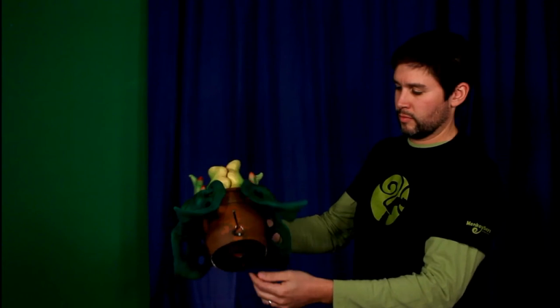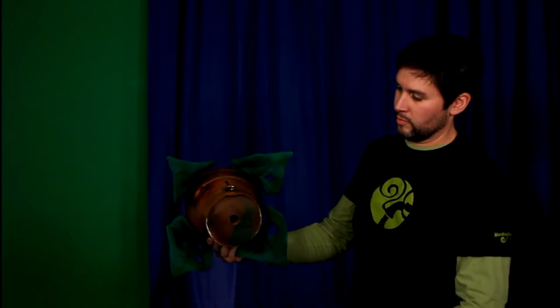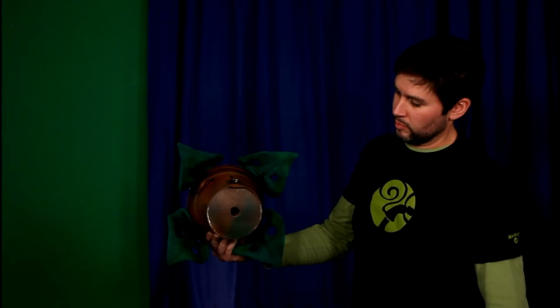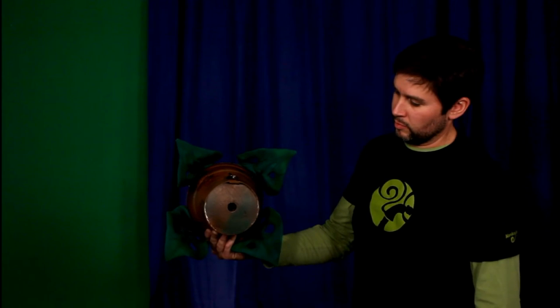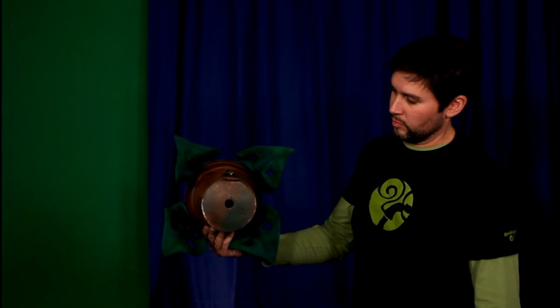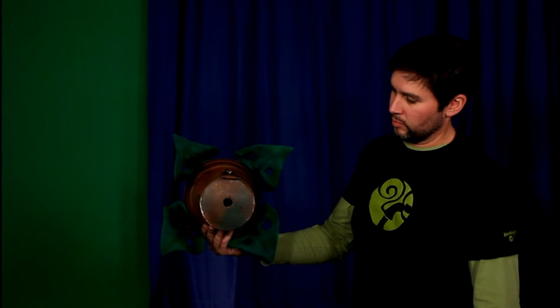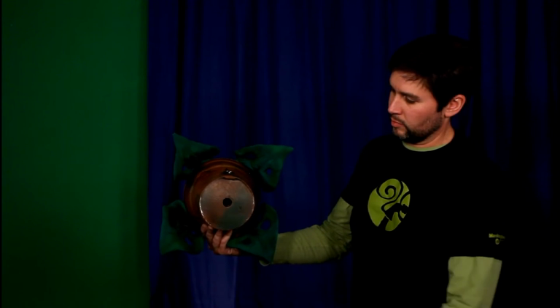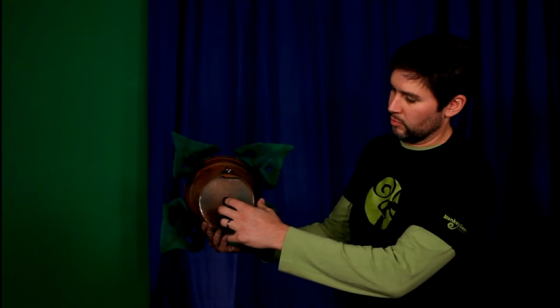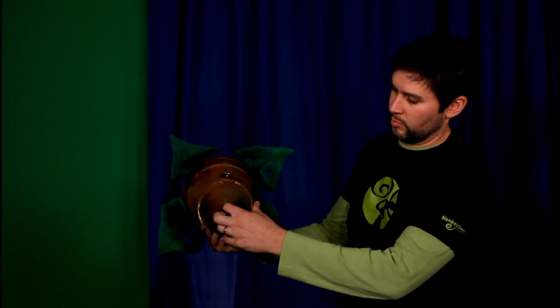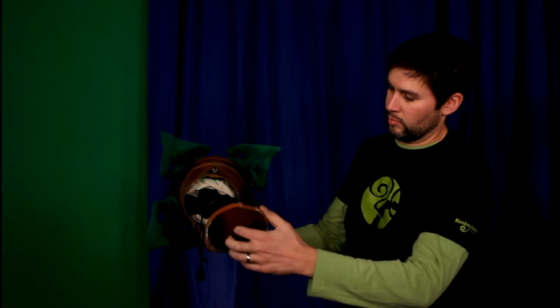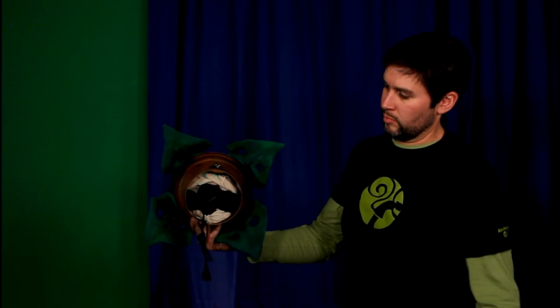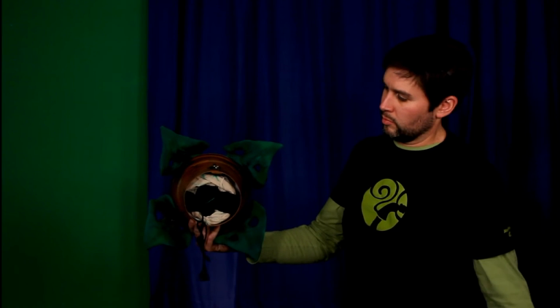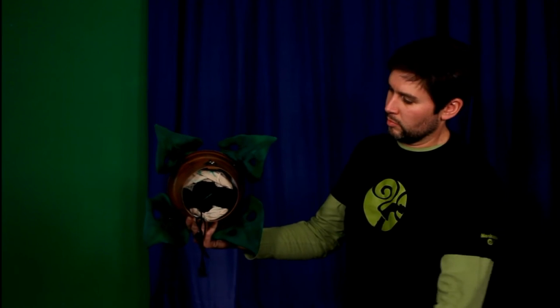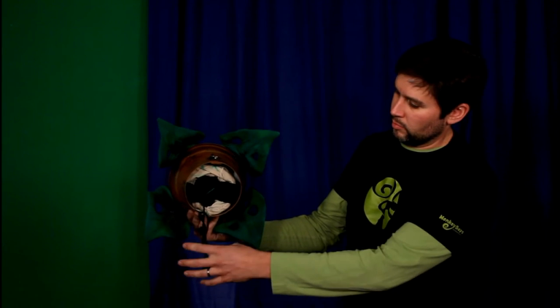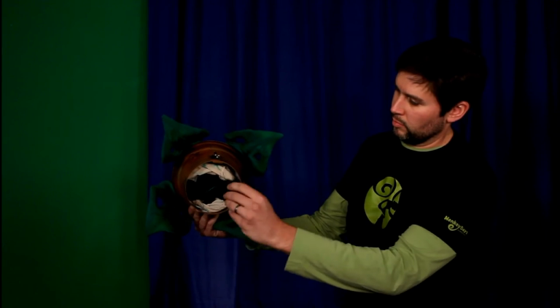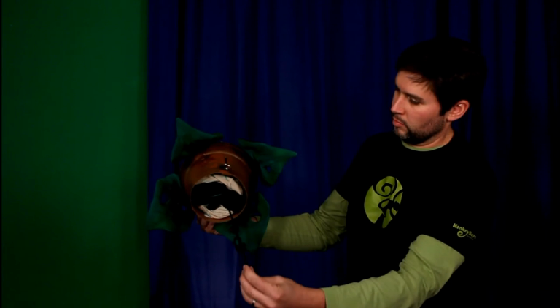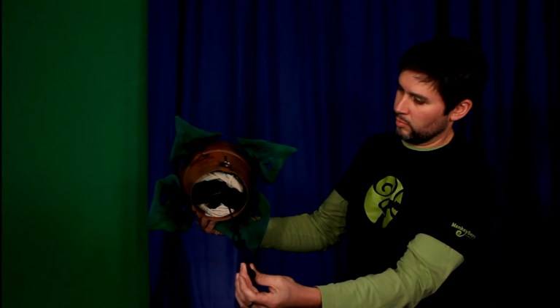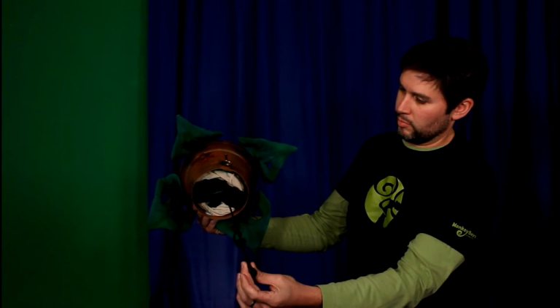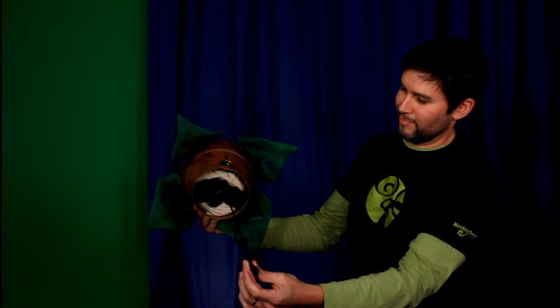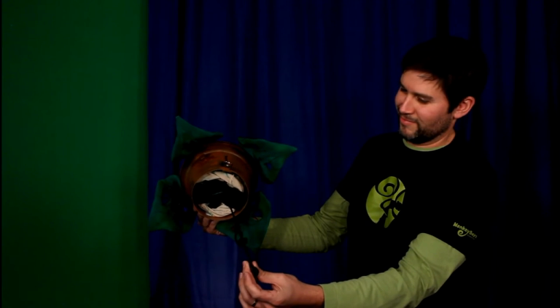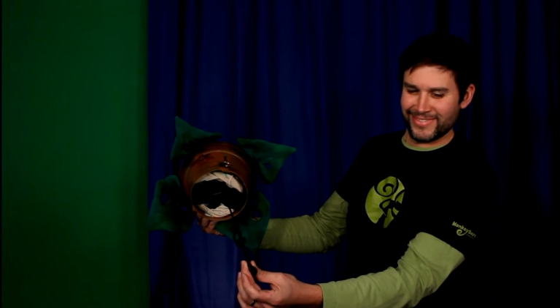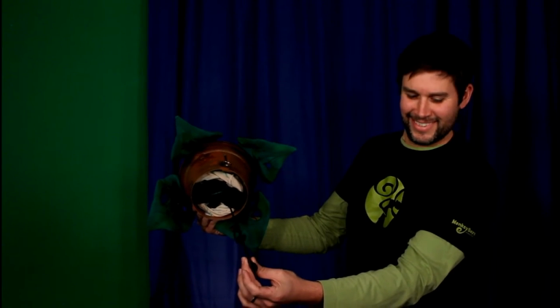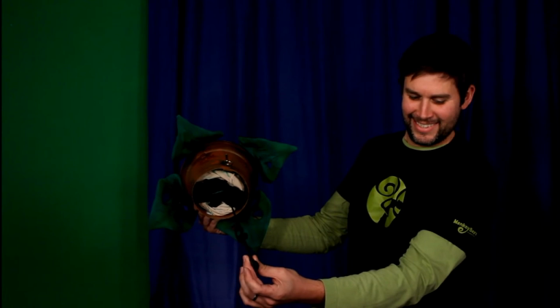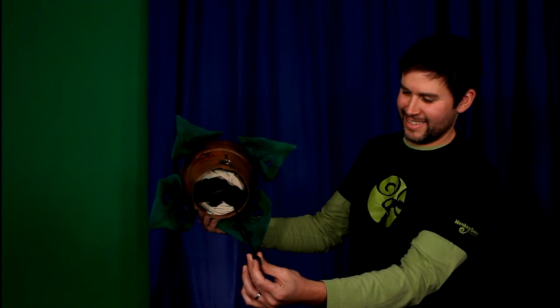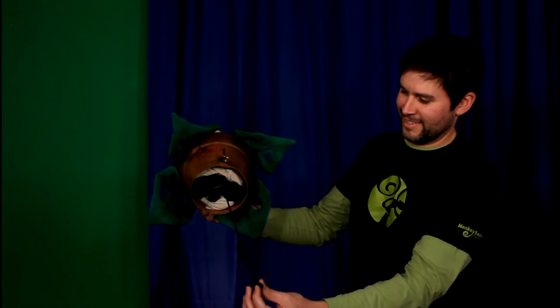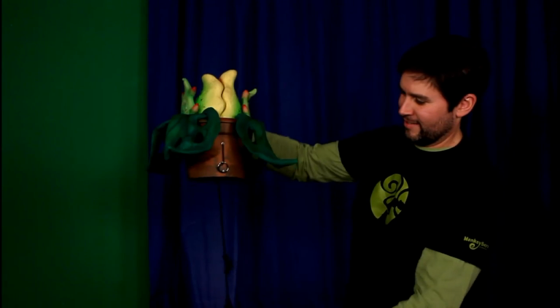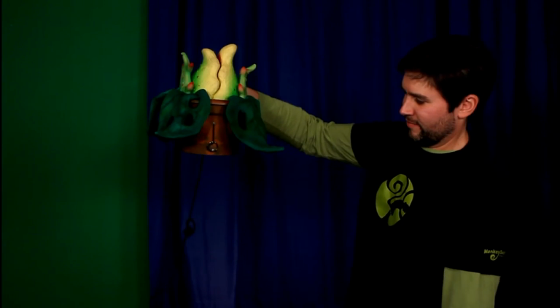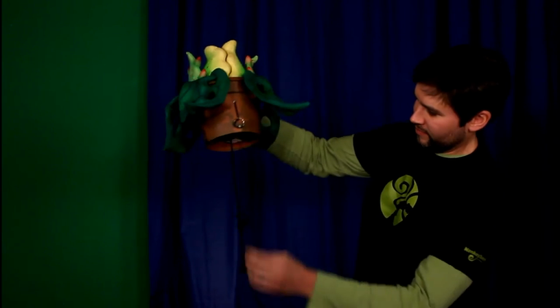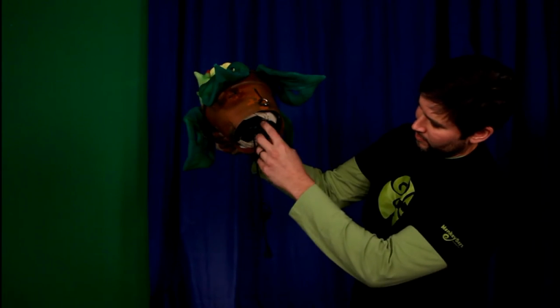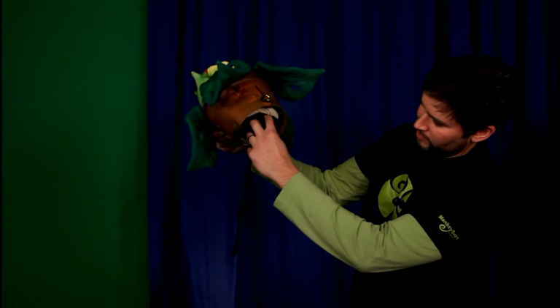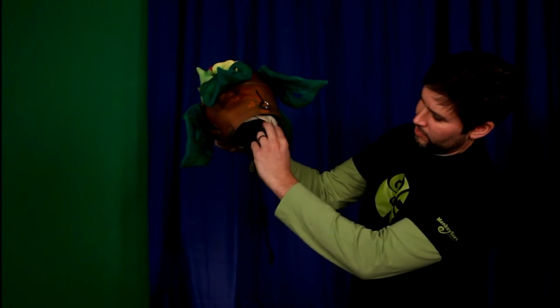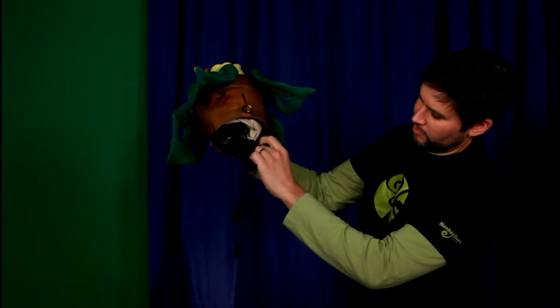Once Seymour places the plant on the counter, the puppeteer removes the plug, pulls down the pull string for the puppet, and then pulls out the velcro tabs which allow the puppet to be secured to the counter.